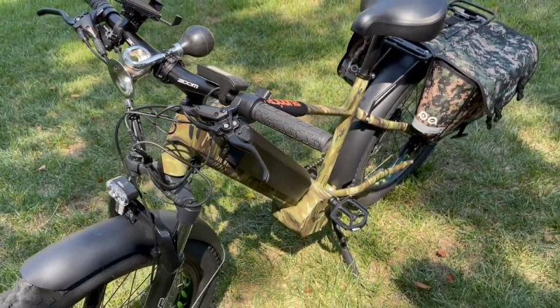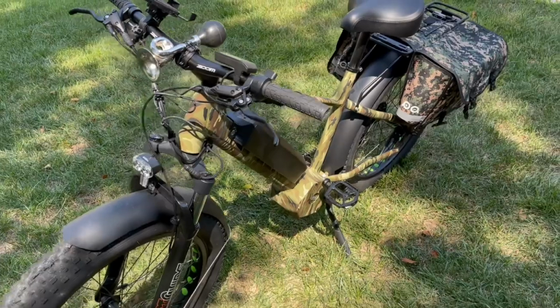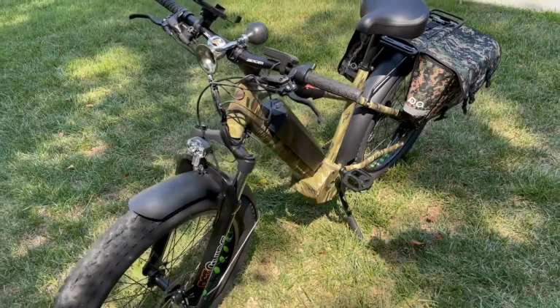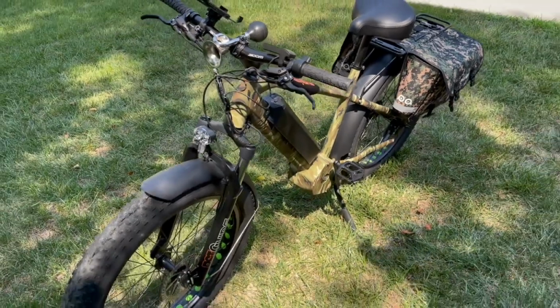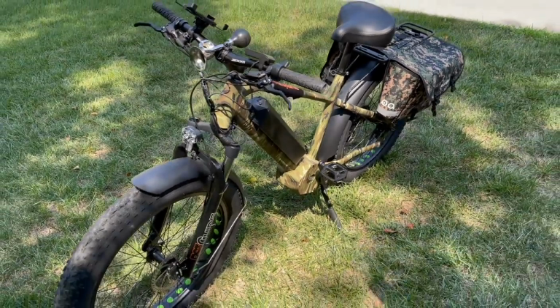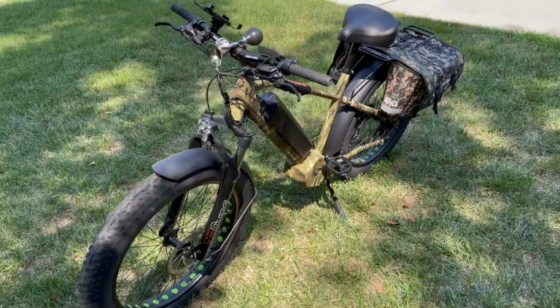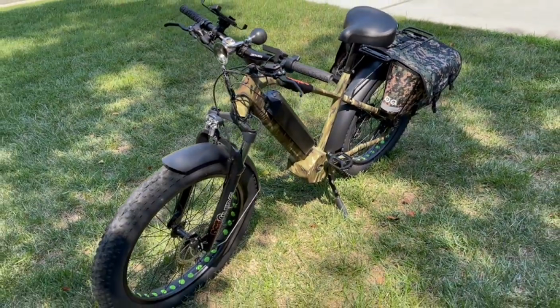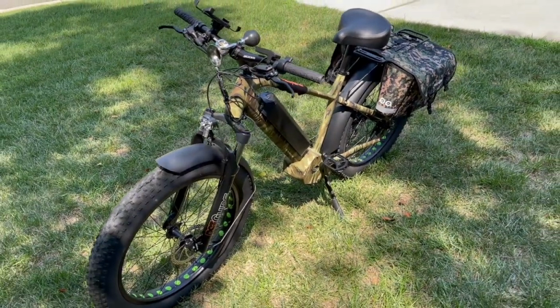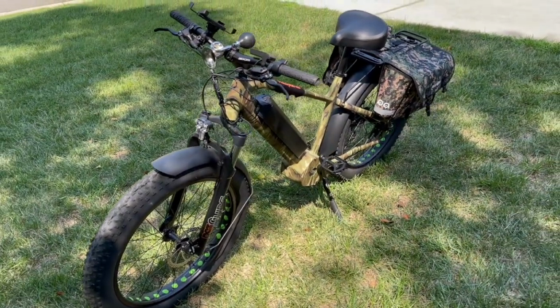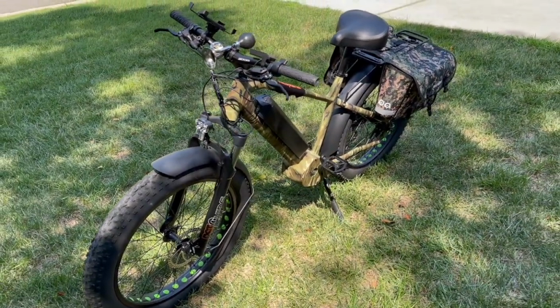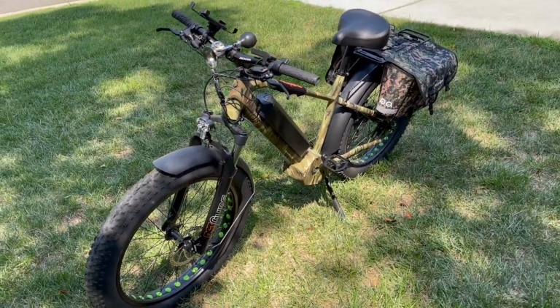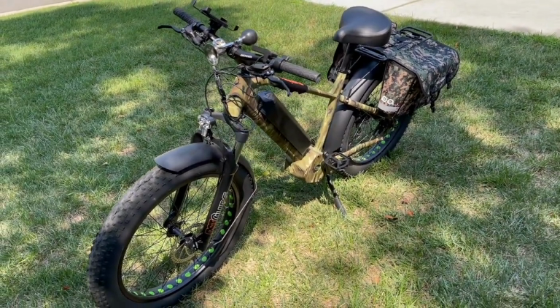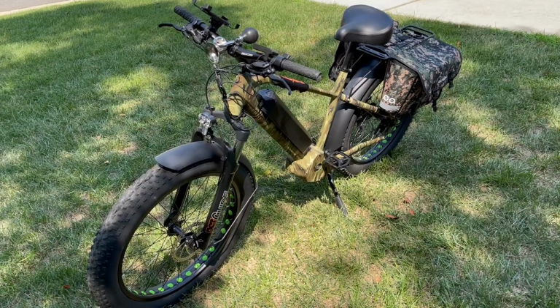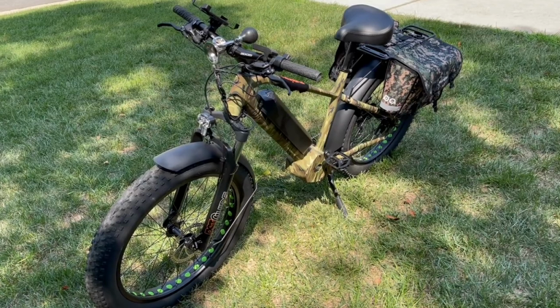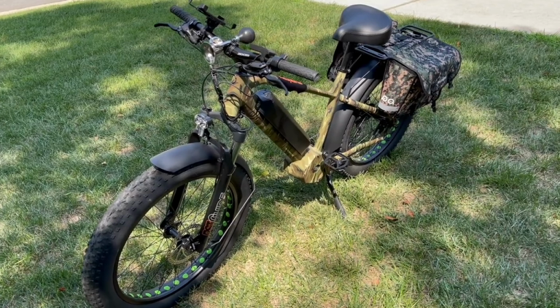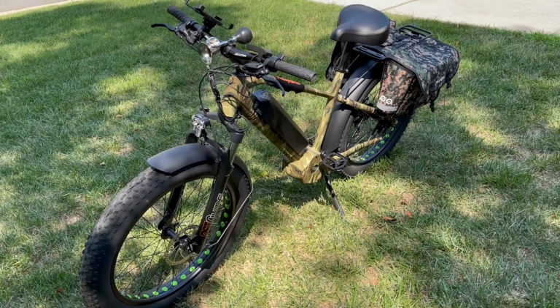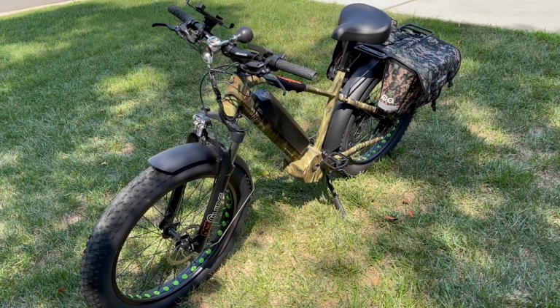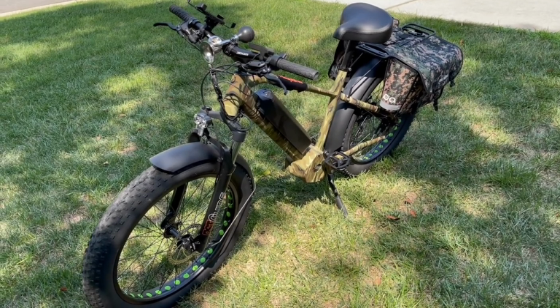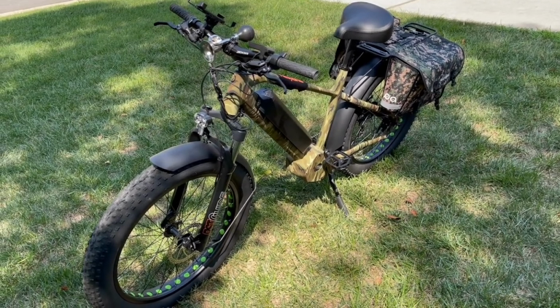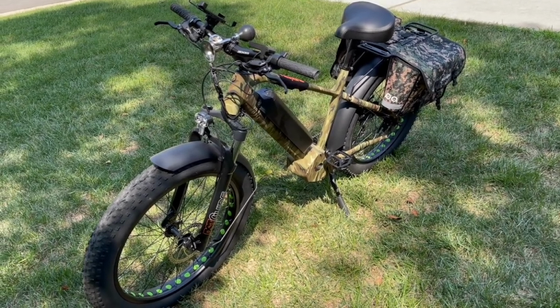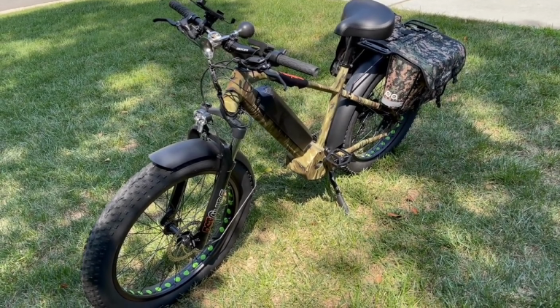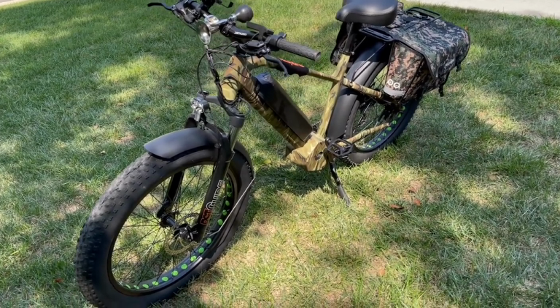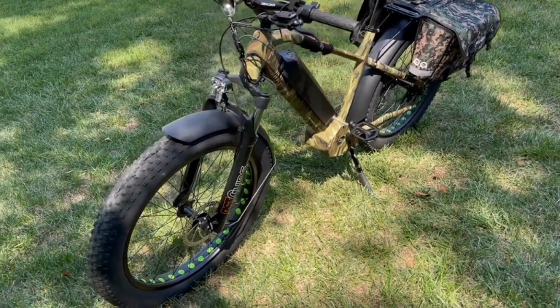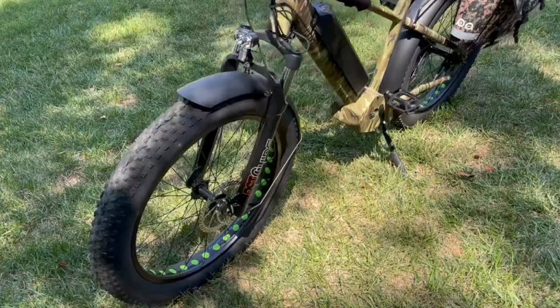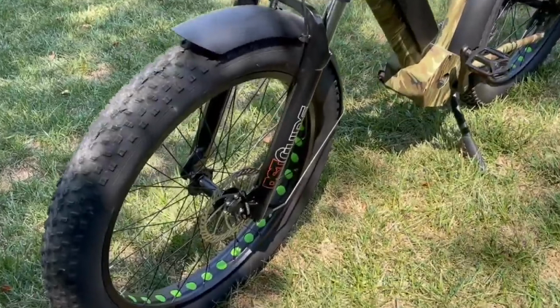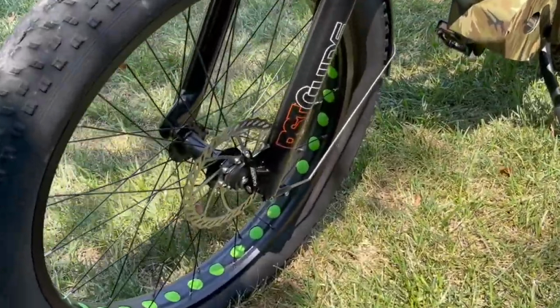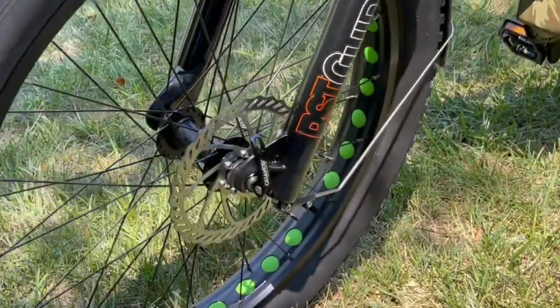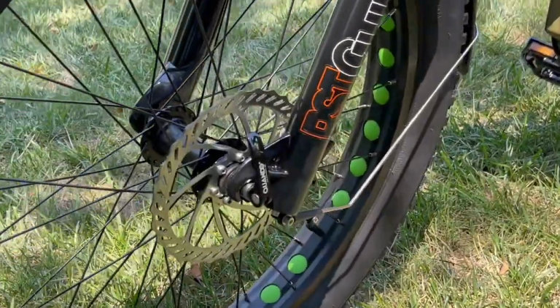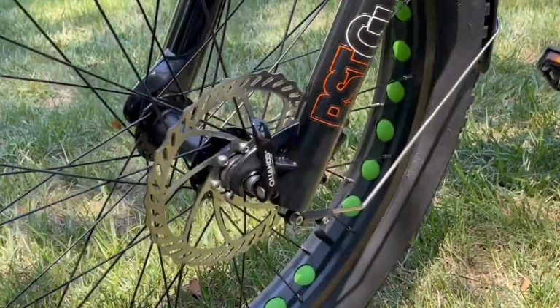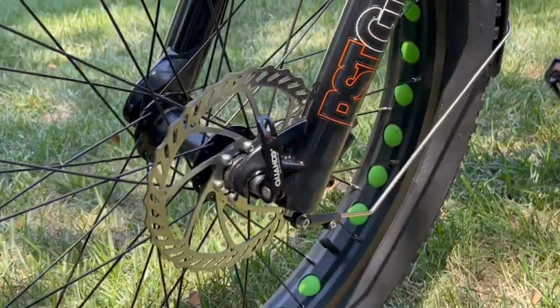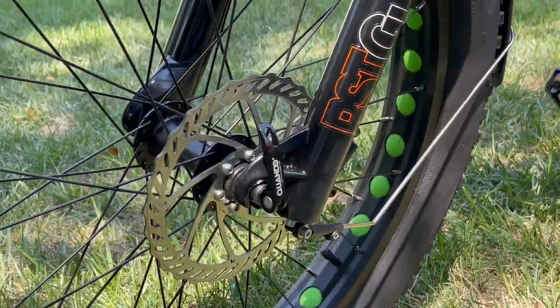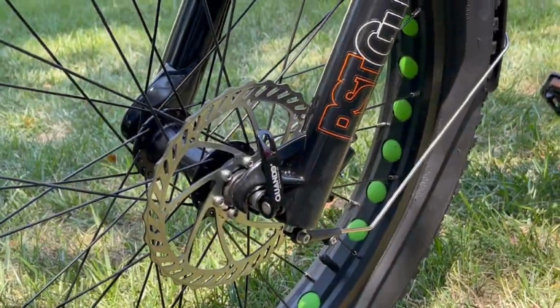The lithium-ion battery is removable. With a simple twist of the key, you can take the battery out and put it on charge, or charge it on the bike. It's got 180 millimeter hydraulic disc brakes front and rear — very efficient and ample braking for the large loads this bike can take.